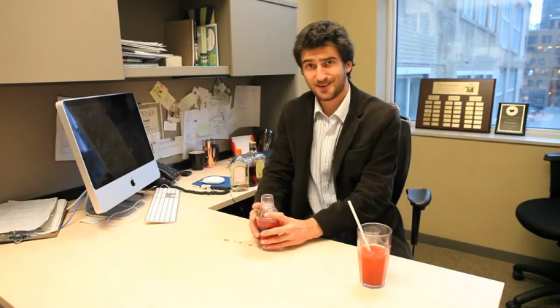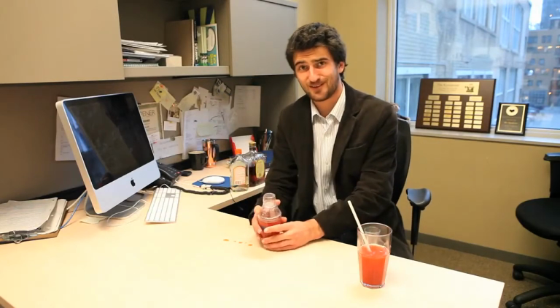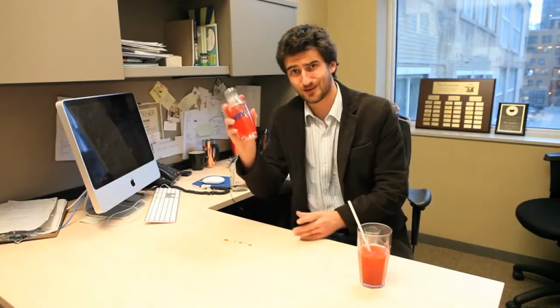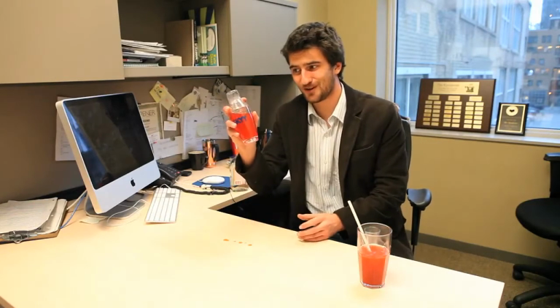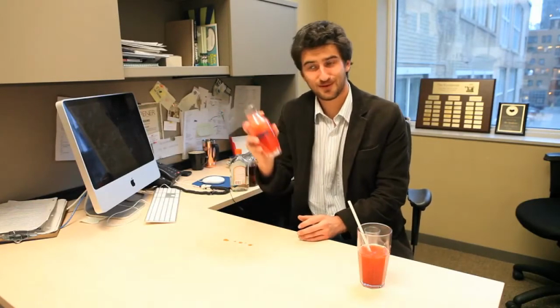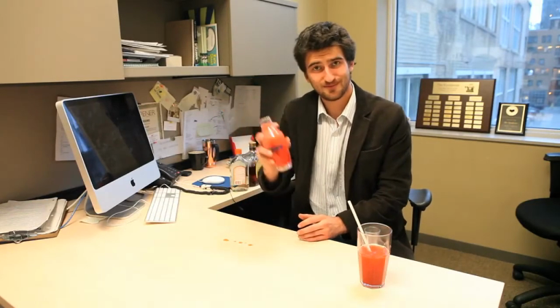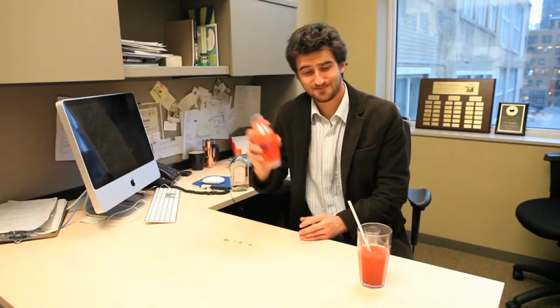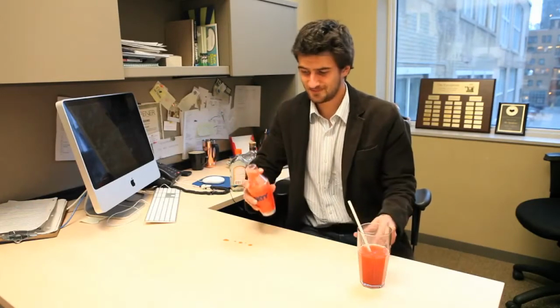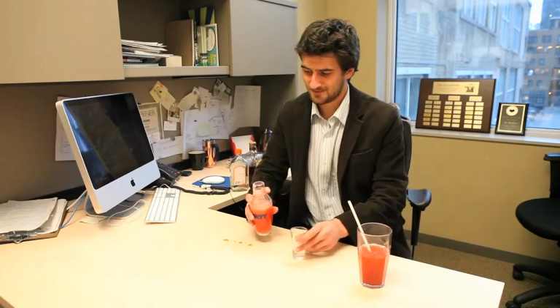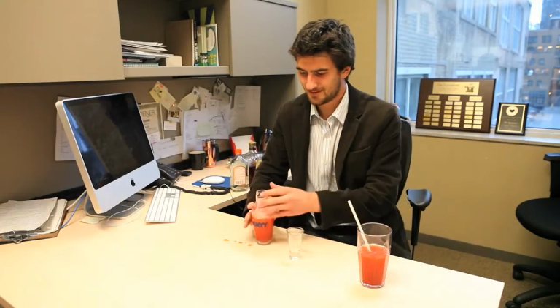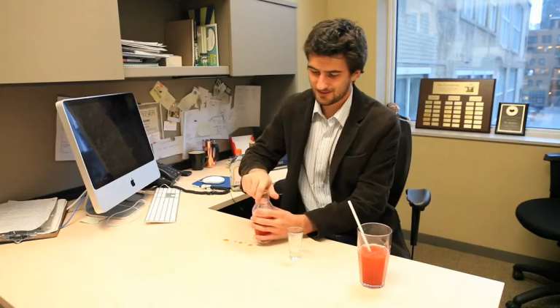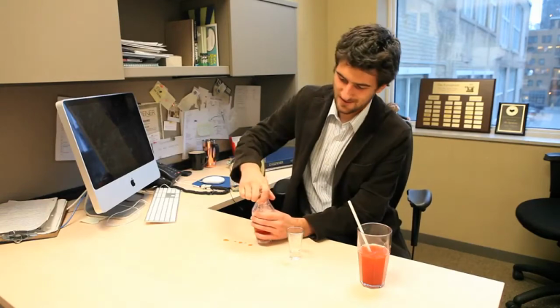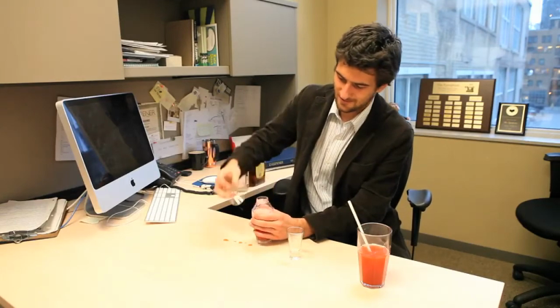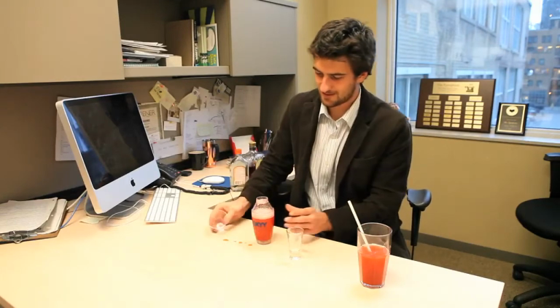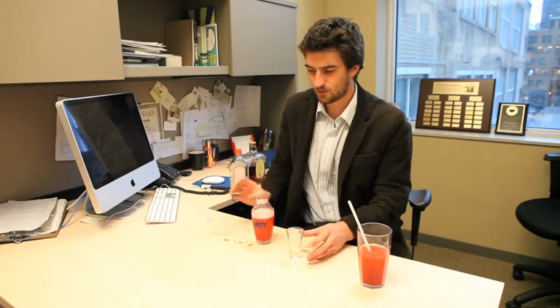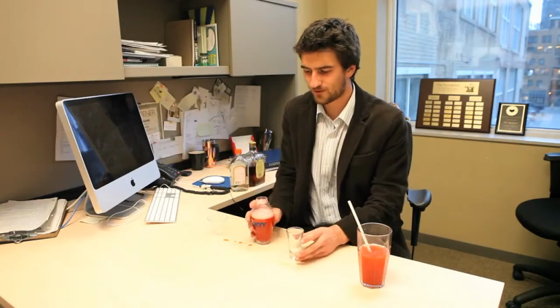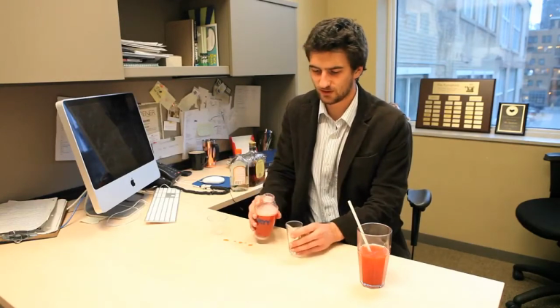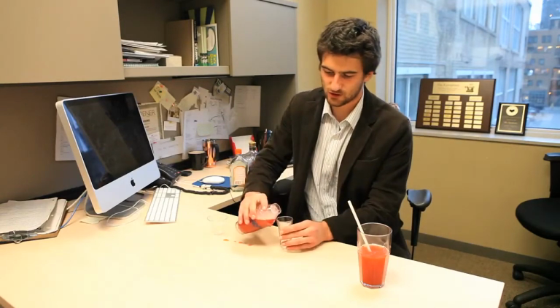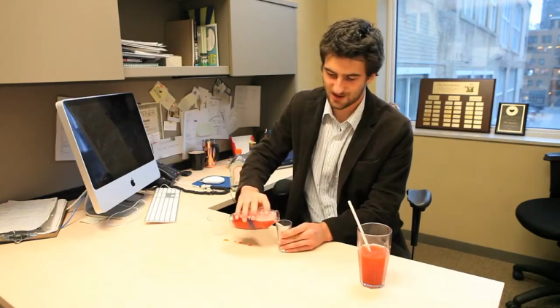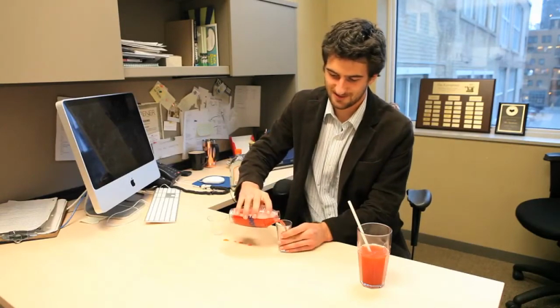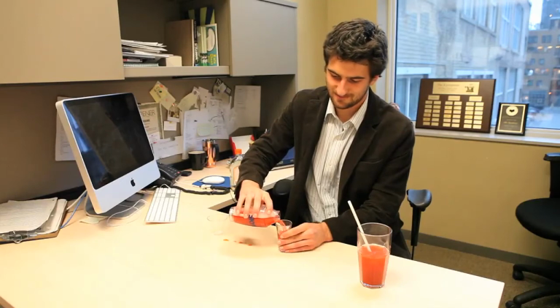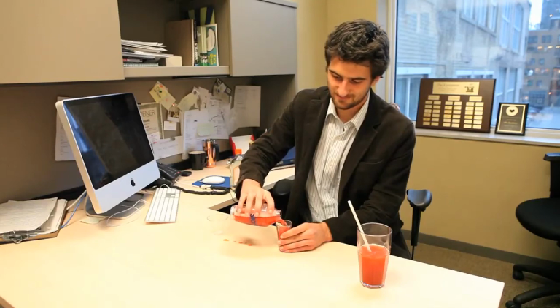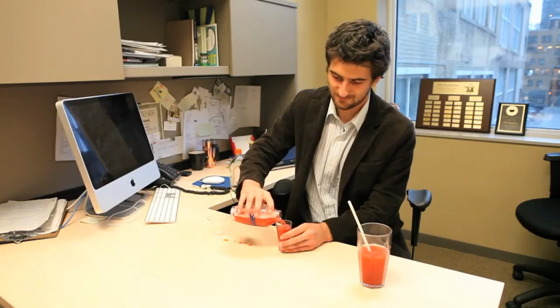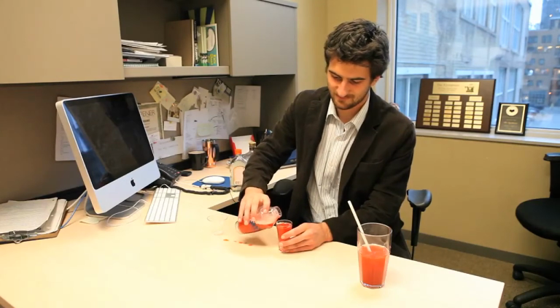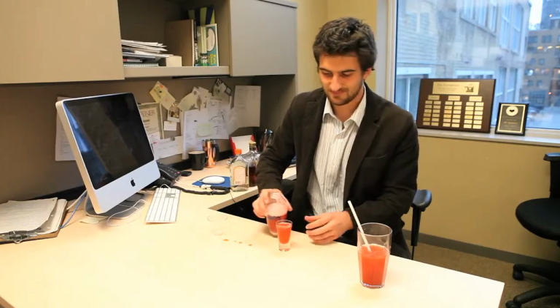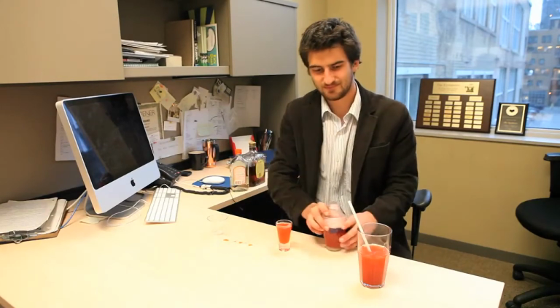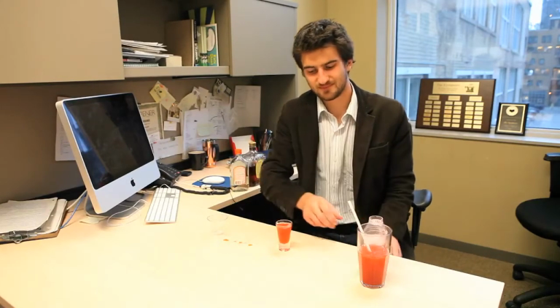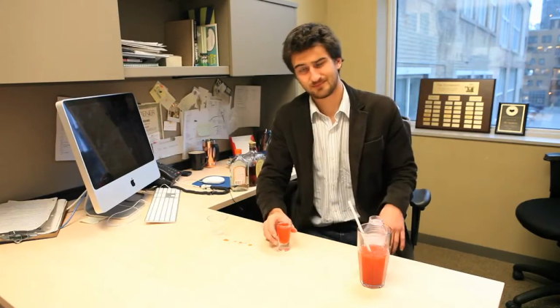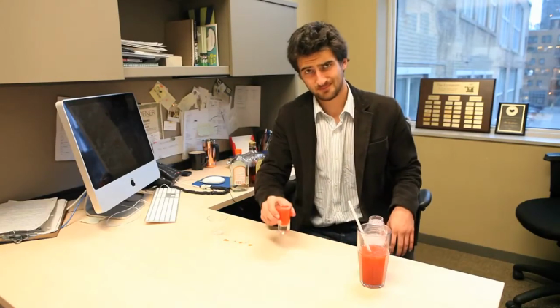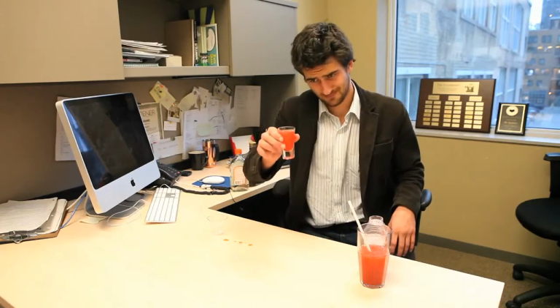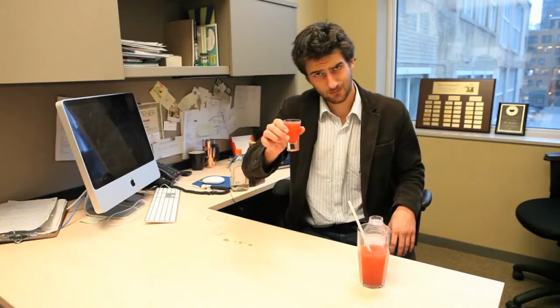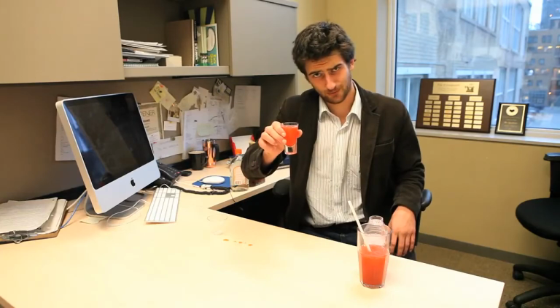Next, you want to shake it all up. Pour yourself a delicious shot. Get well soon, Chris.